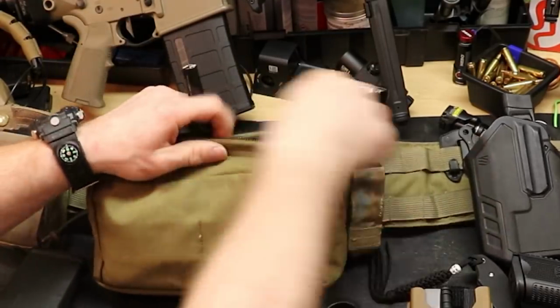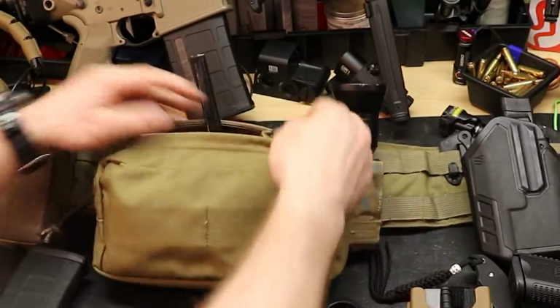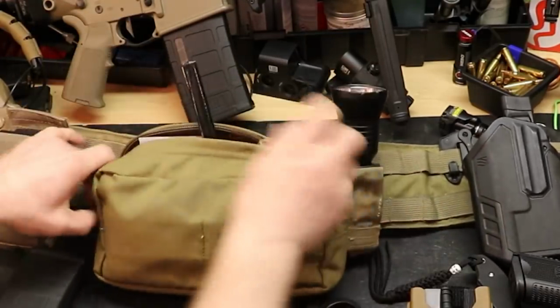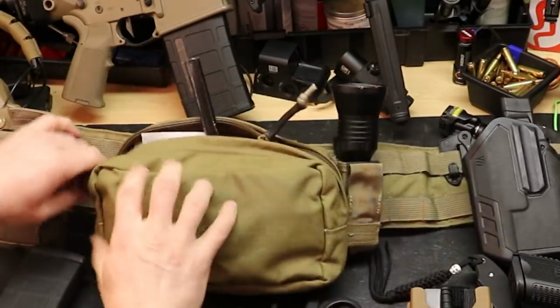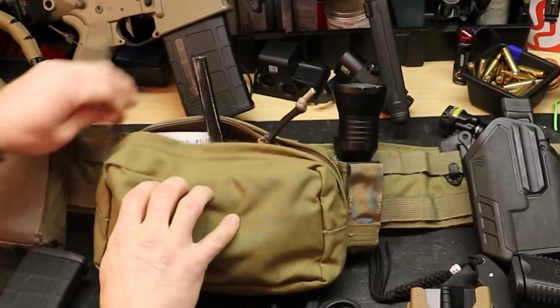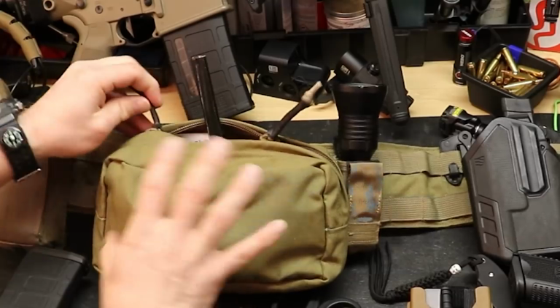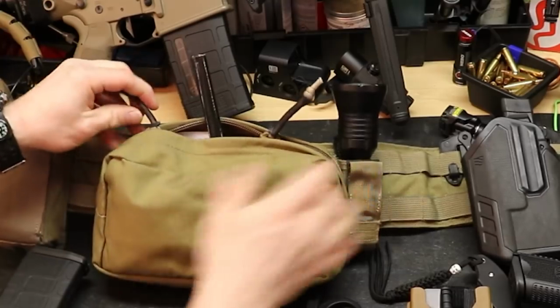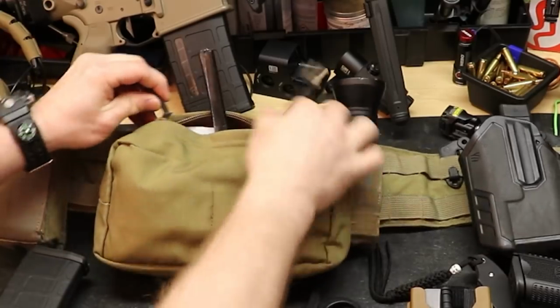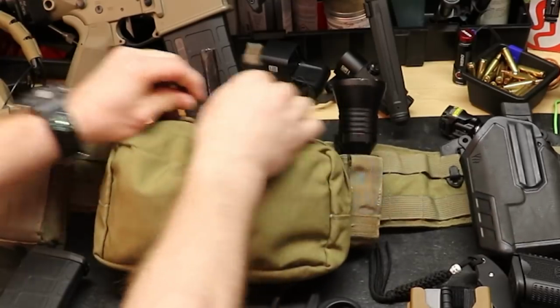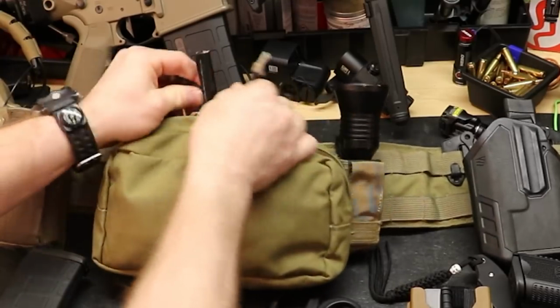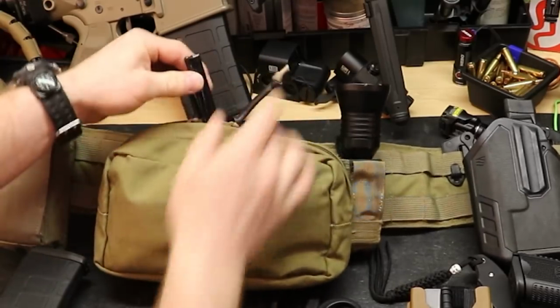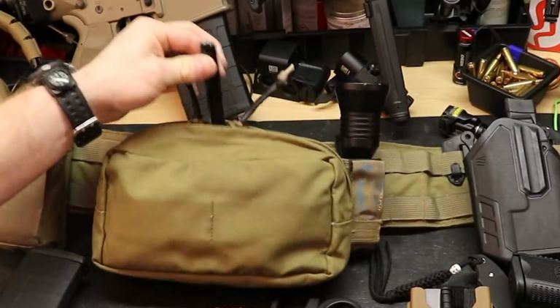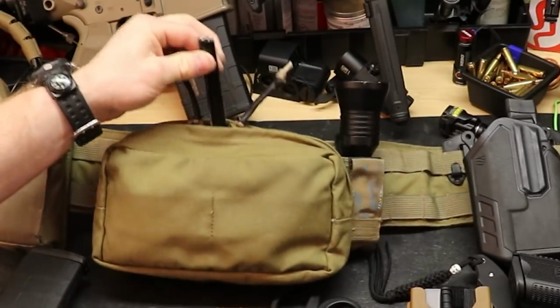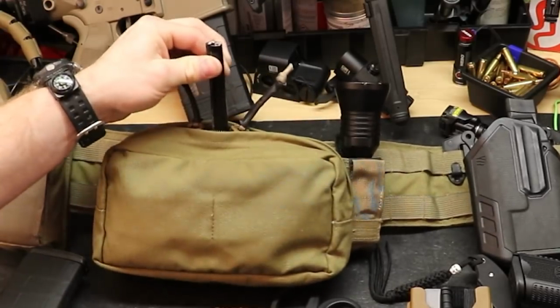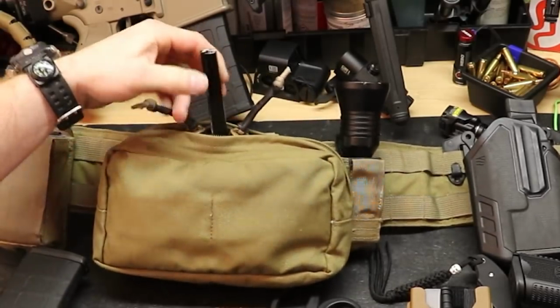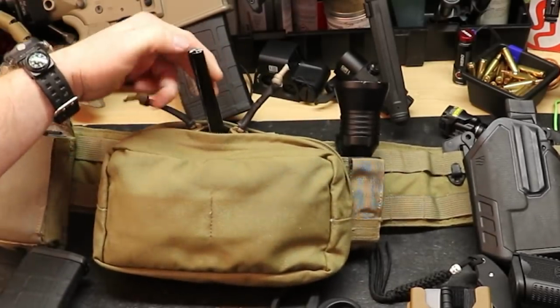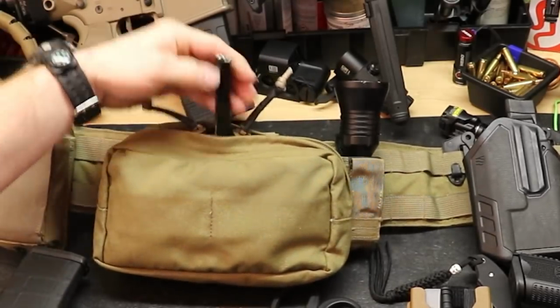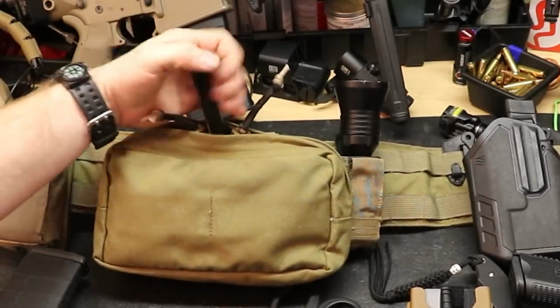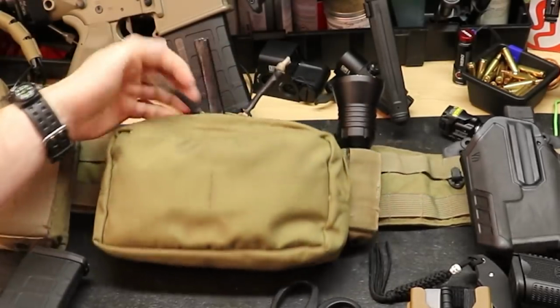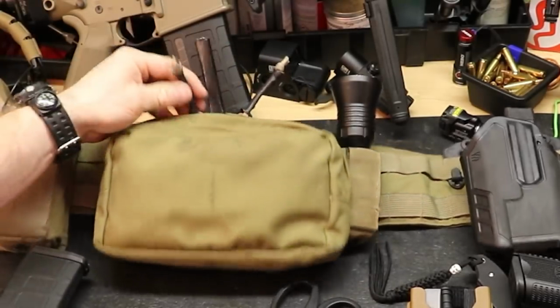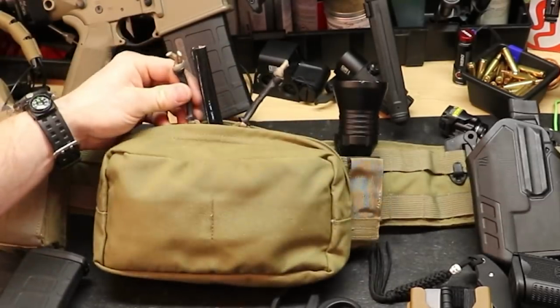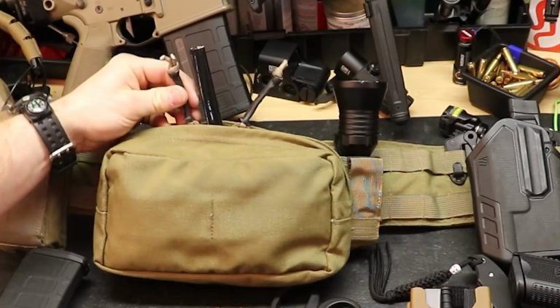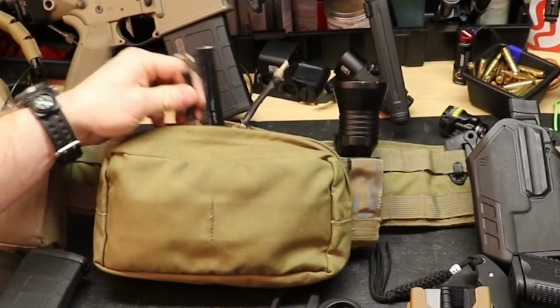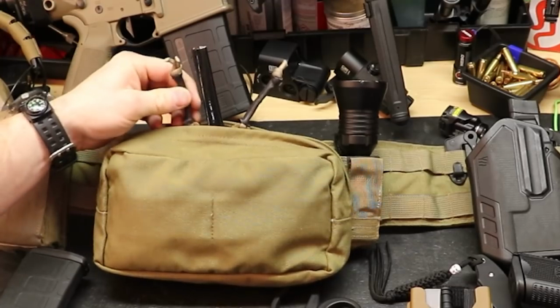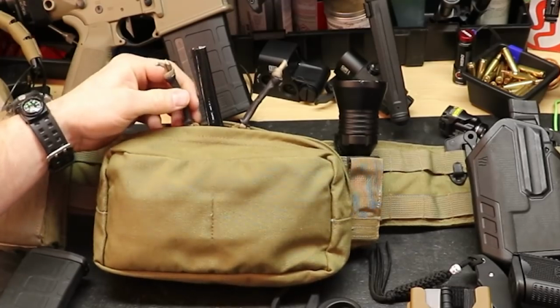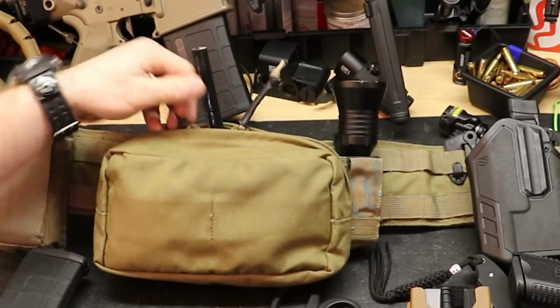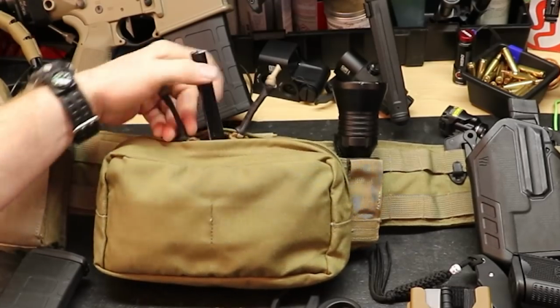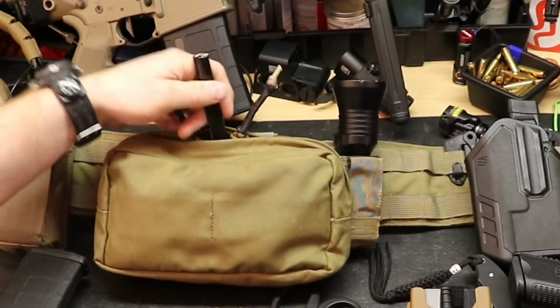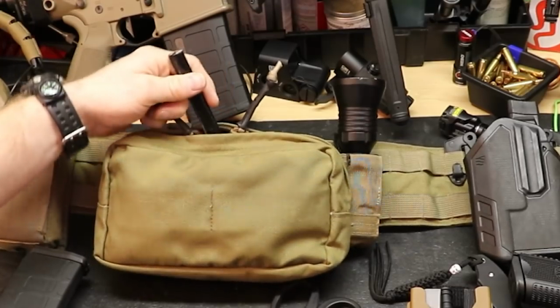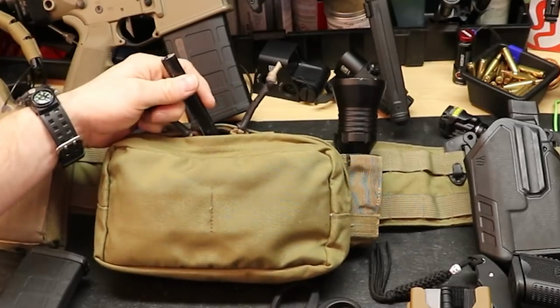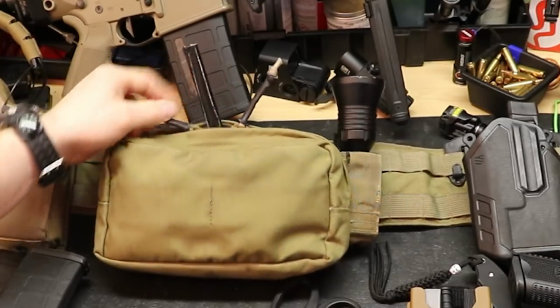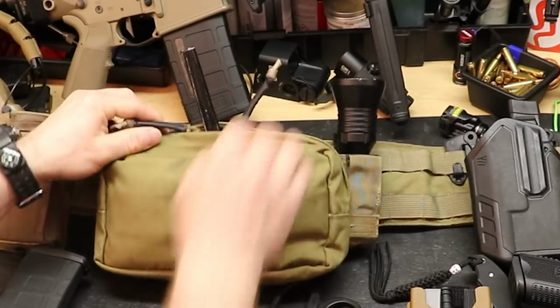Now that you know what's inside there, that little grab handle kind of makes sense. If you needed to get to this, you can grab any of the three handles and just start yanking on stuff until something comes out.